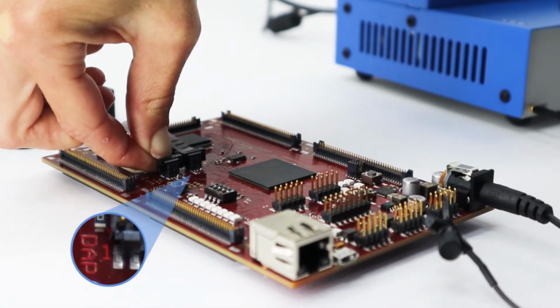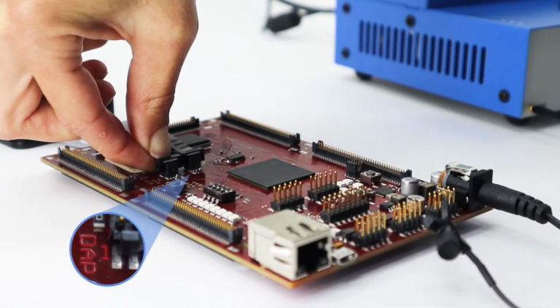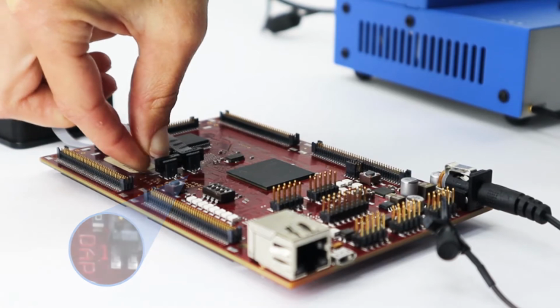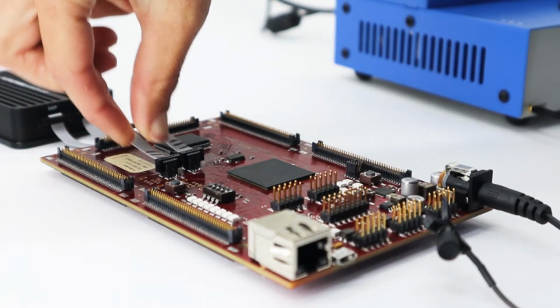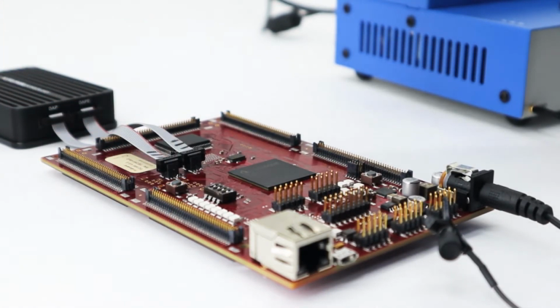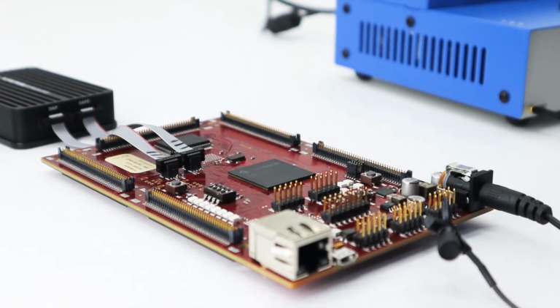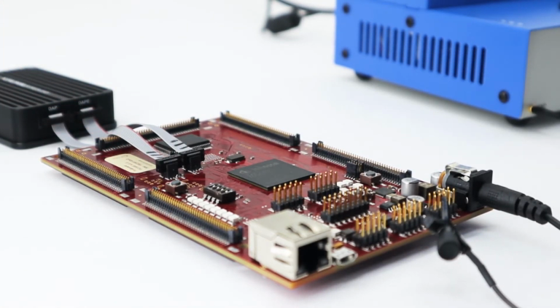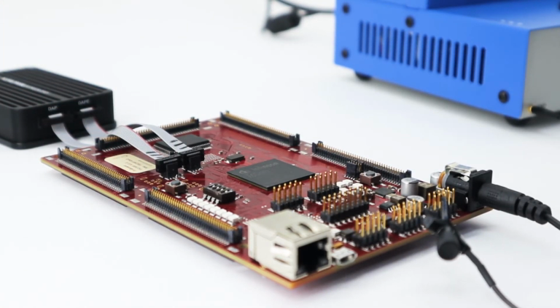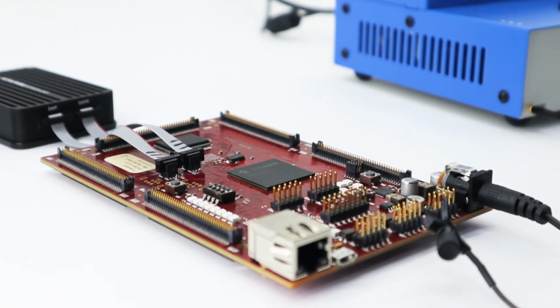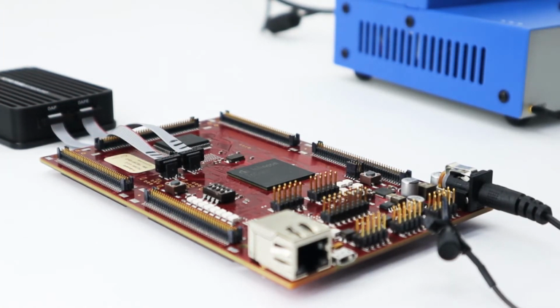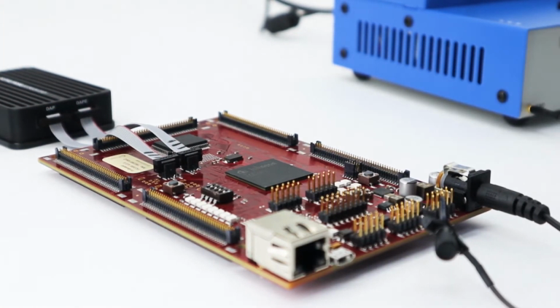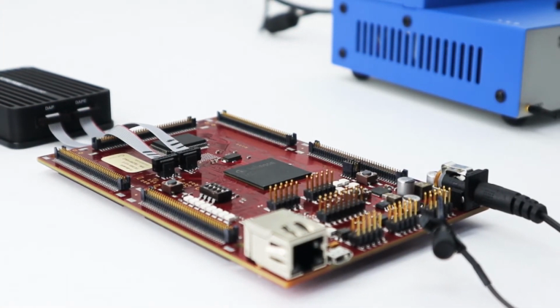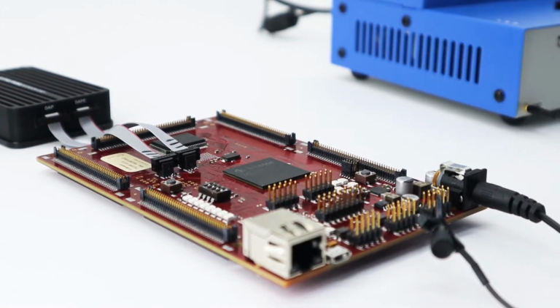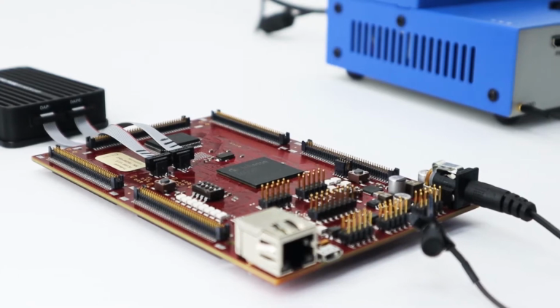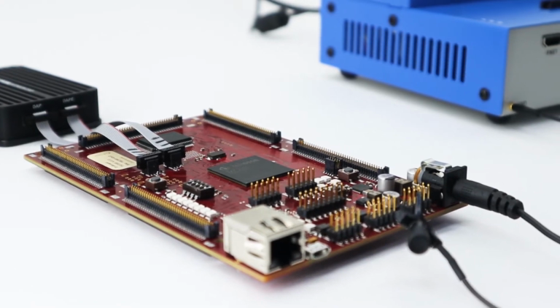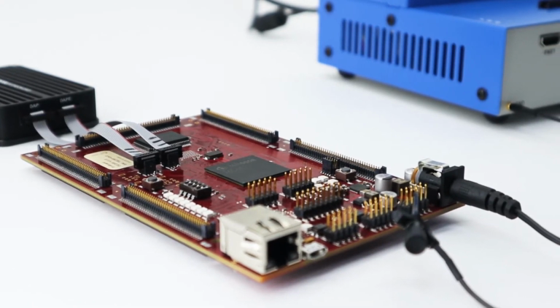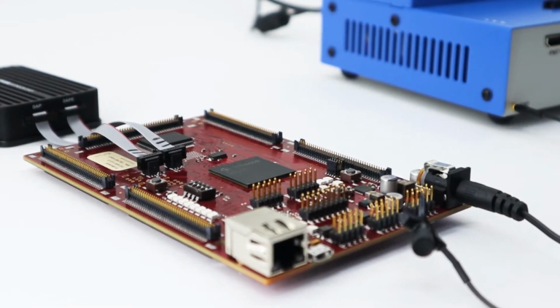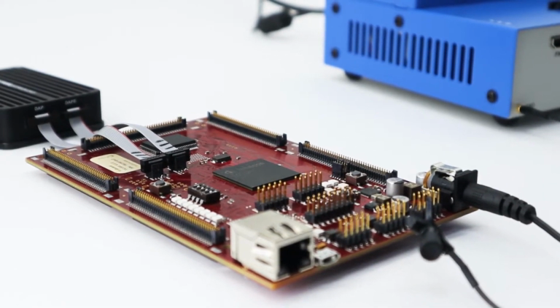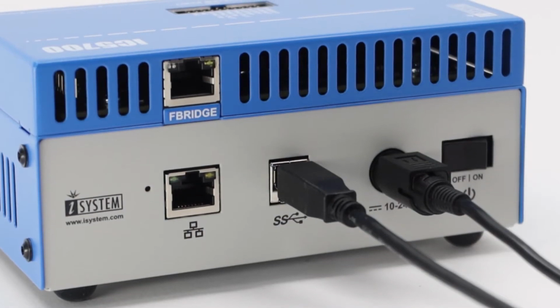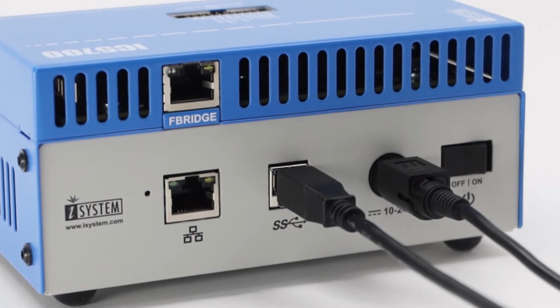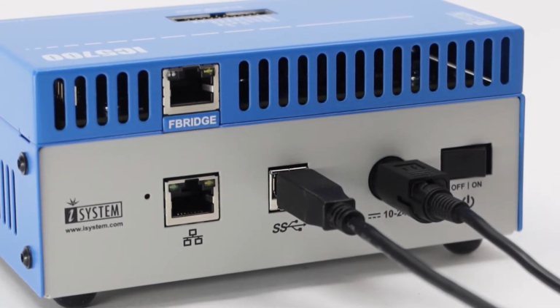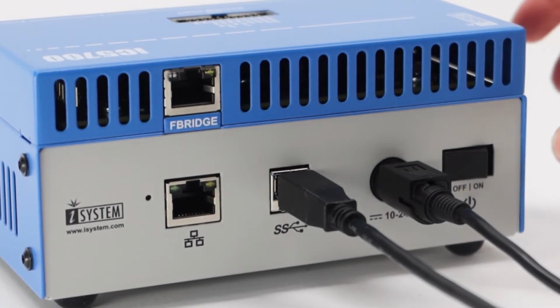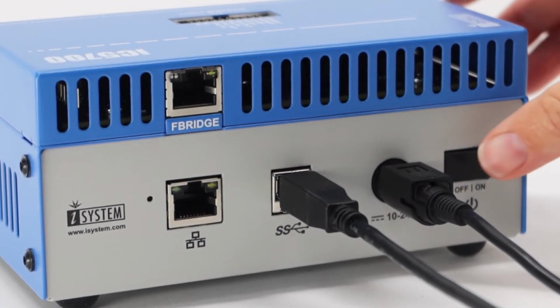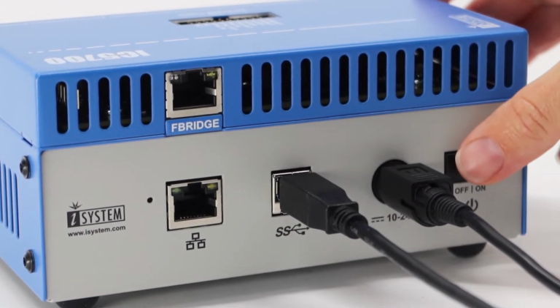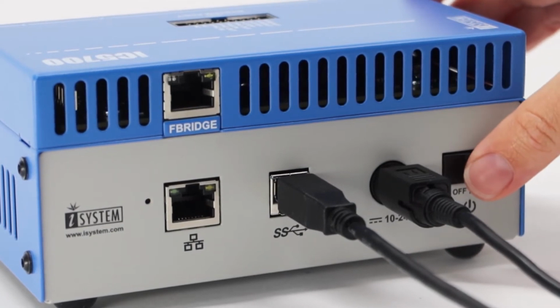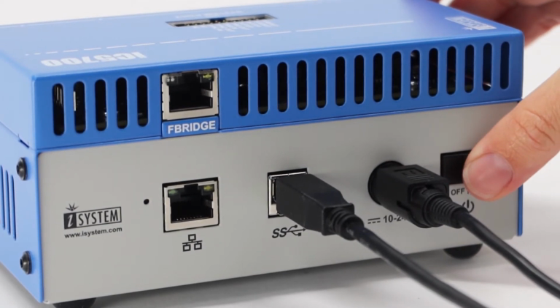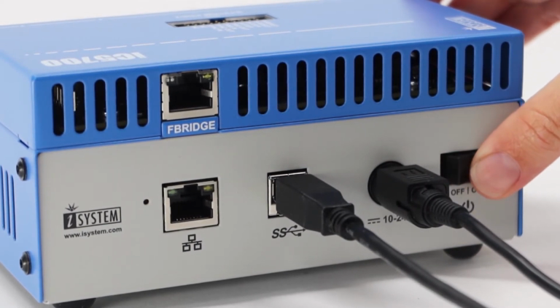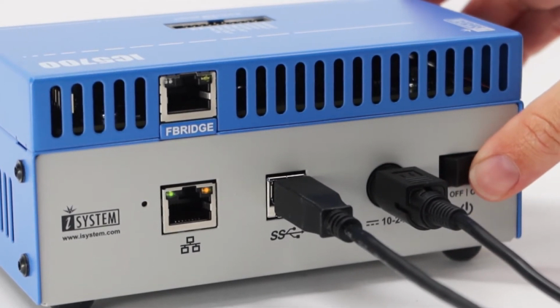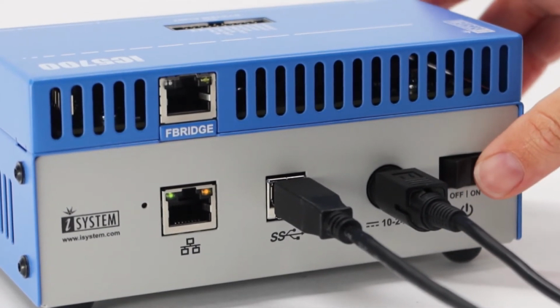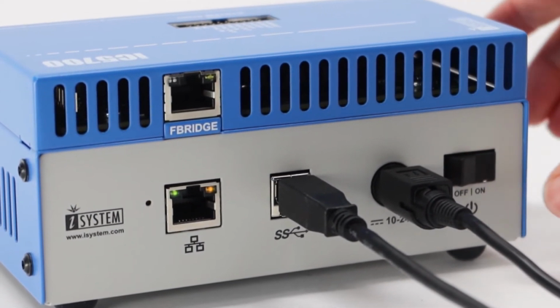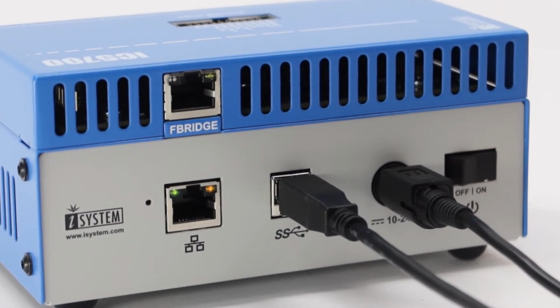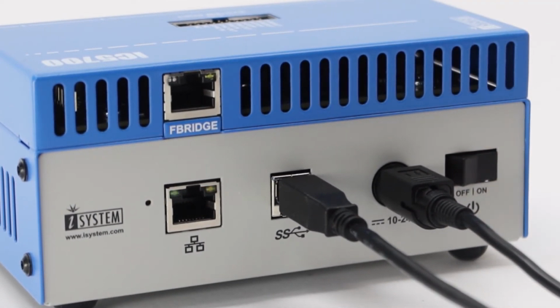Take note of where the red wire is on the cable. Now that you have everything connected, we can finally power on your setup. It is important to turn on your PC first, then the blue box, and lastly the target.